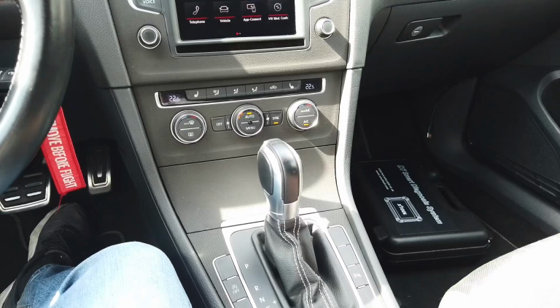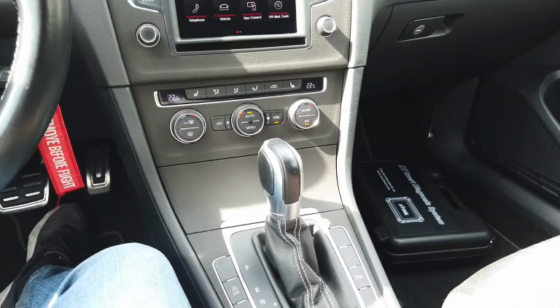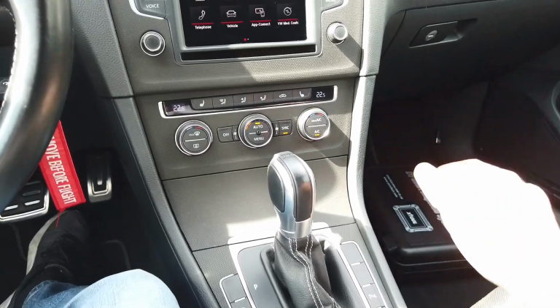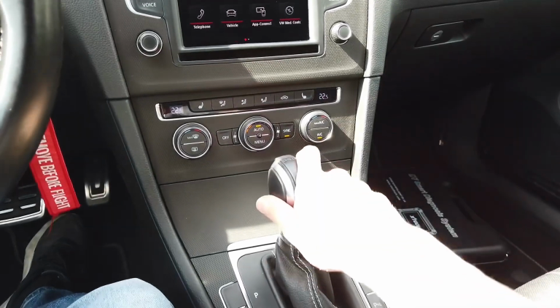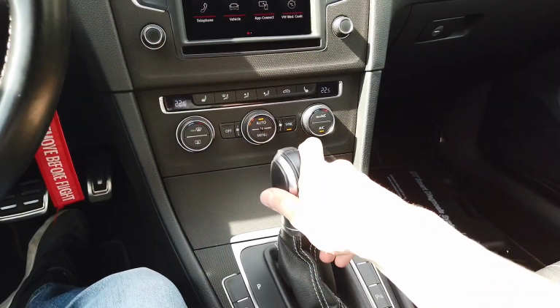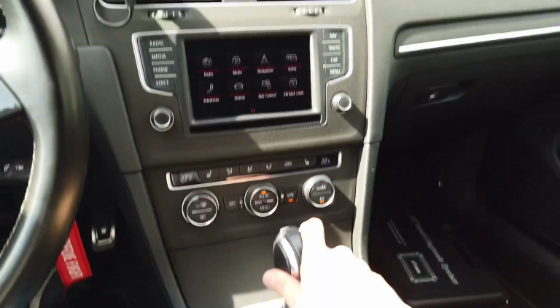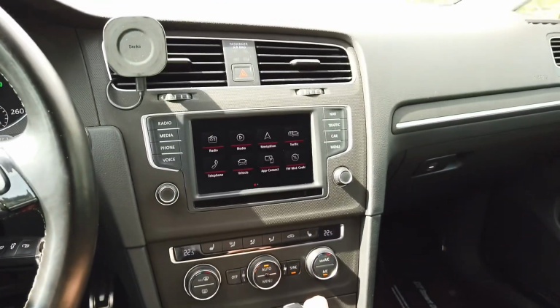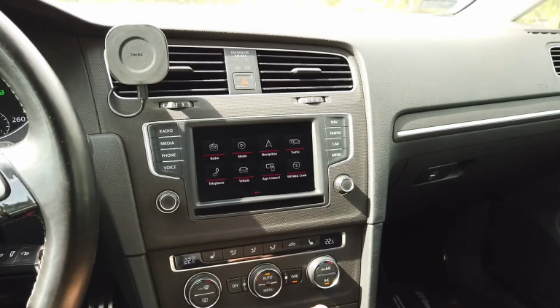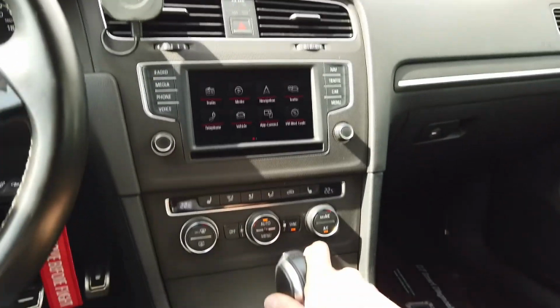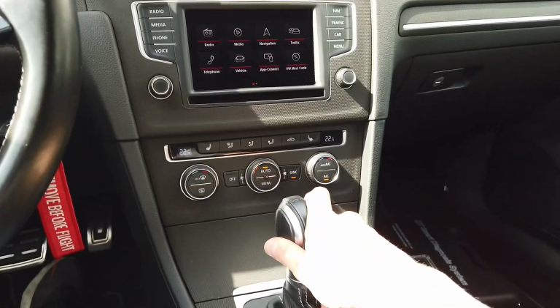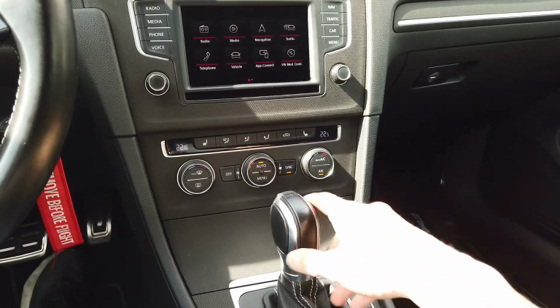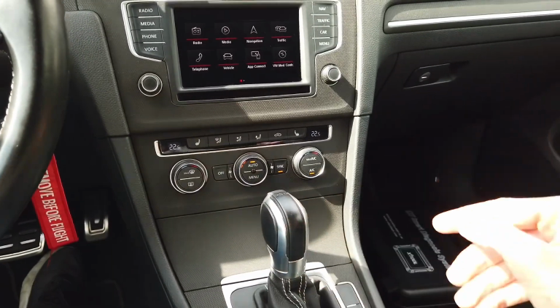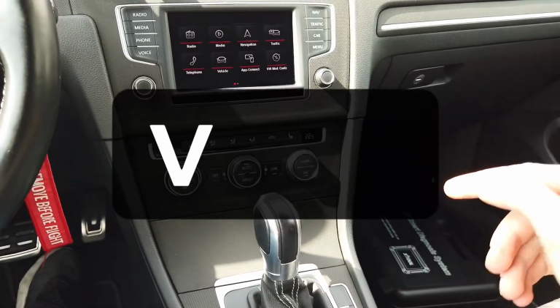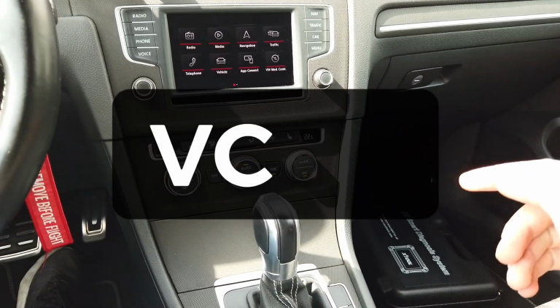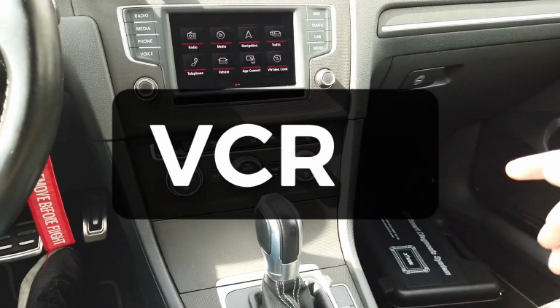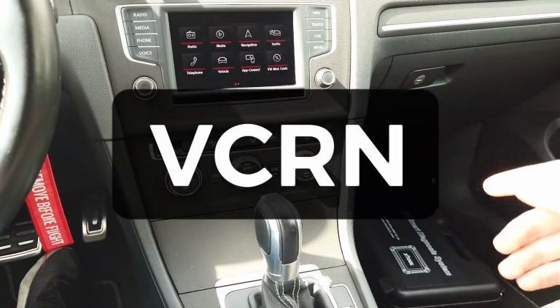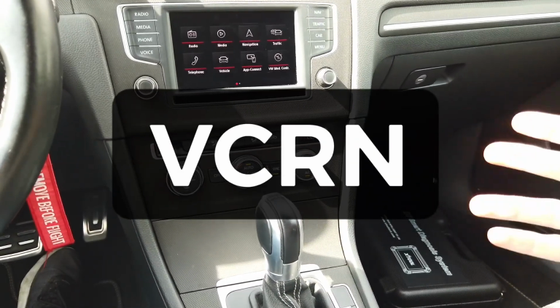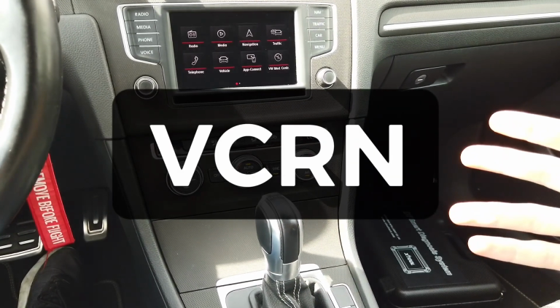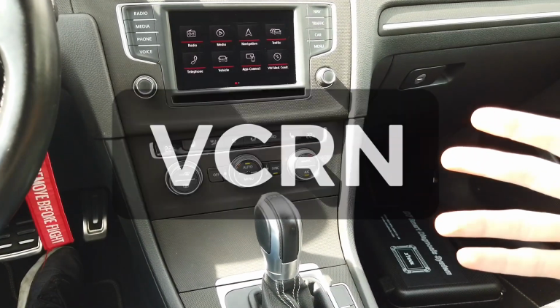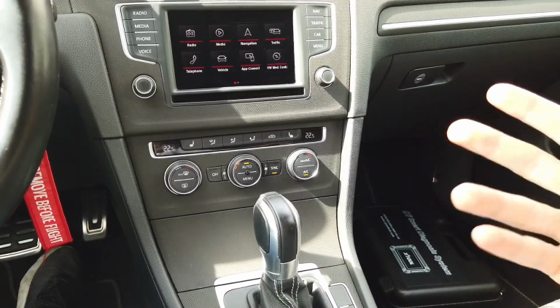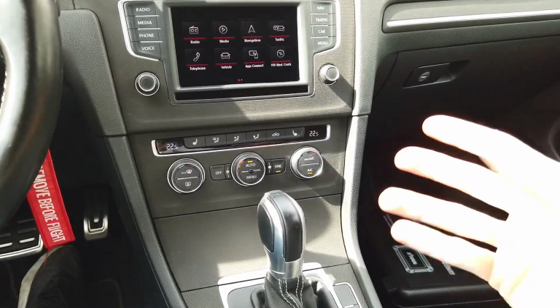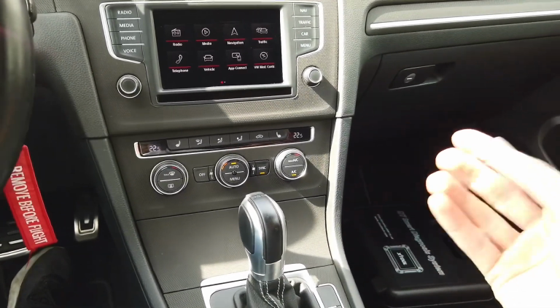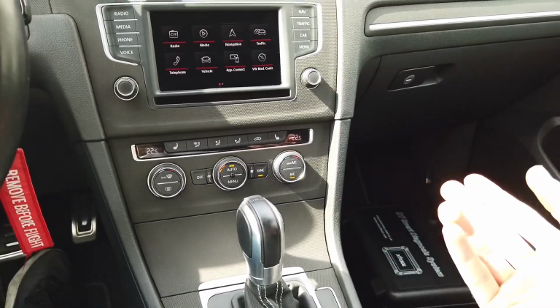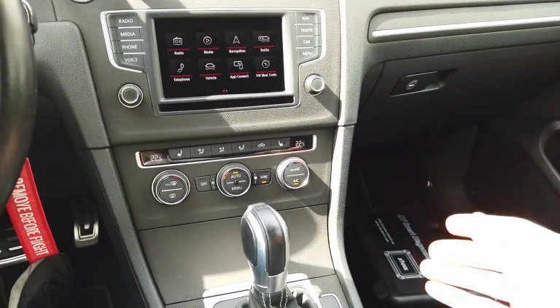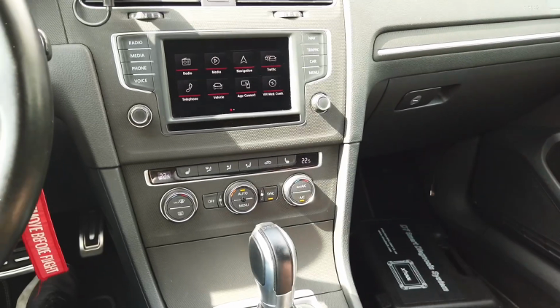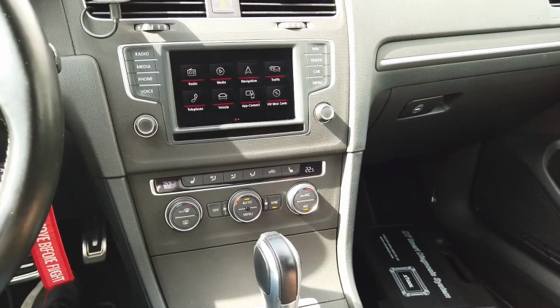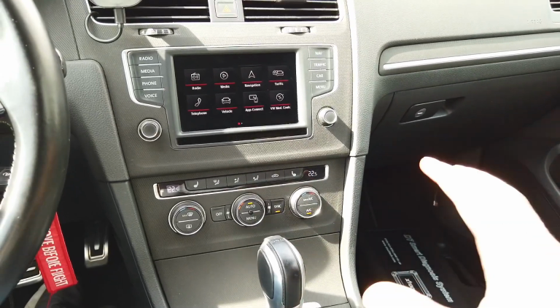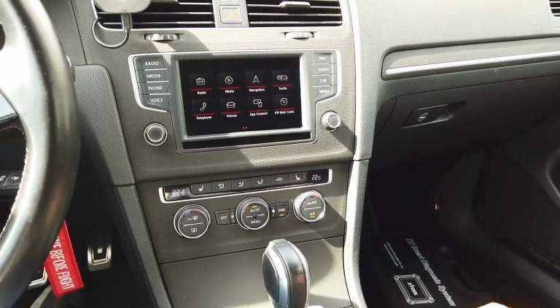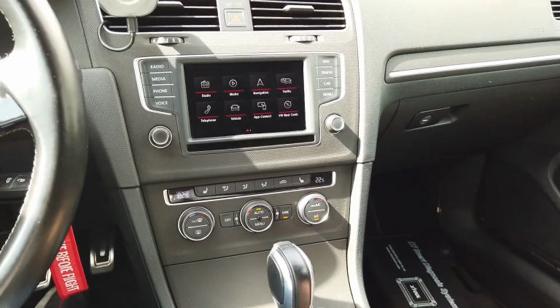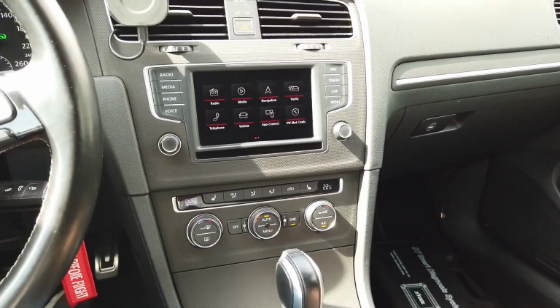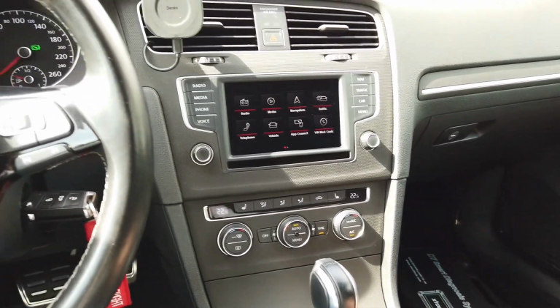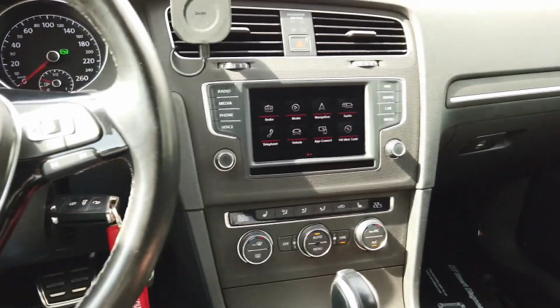Today we are in a Volkswagen with a MIB unit and I'm going to show you how to check the VCRN. This is the ID number of the main unit of the infotainment system in this vehicle.